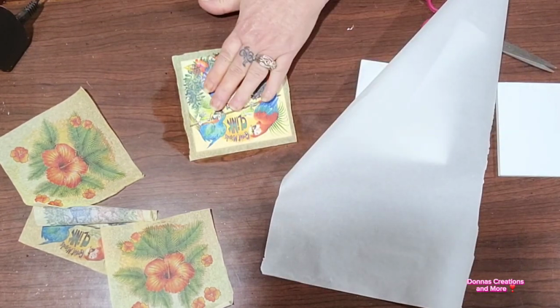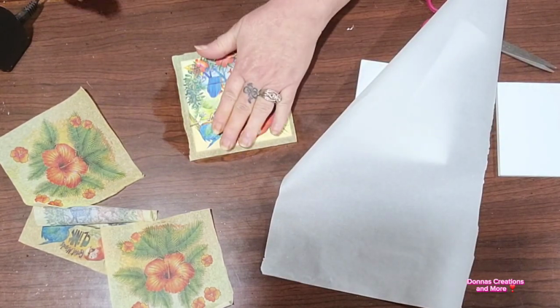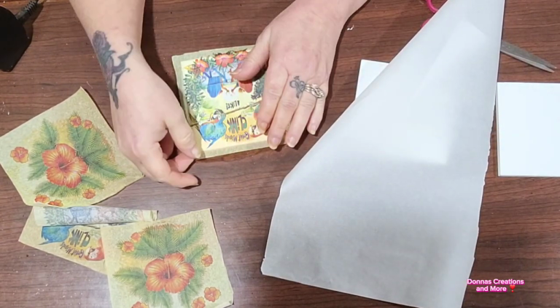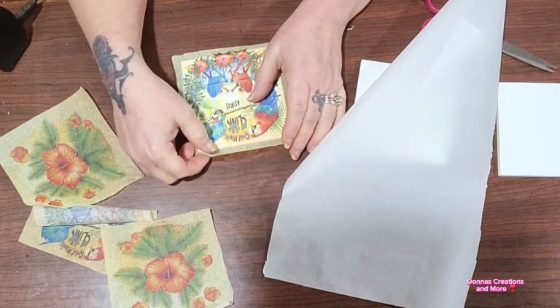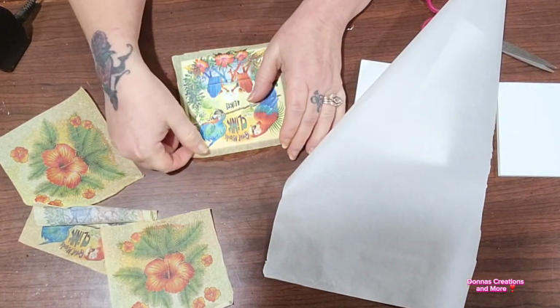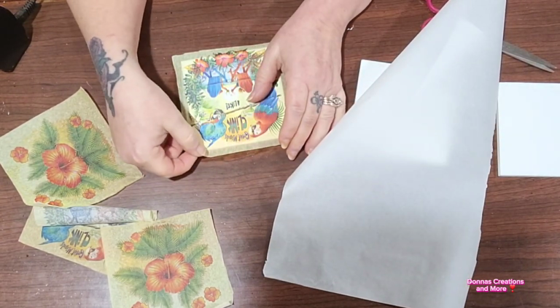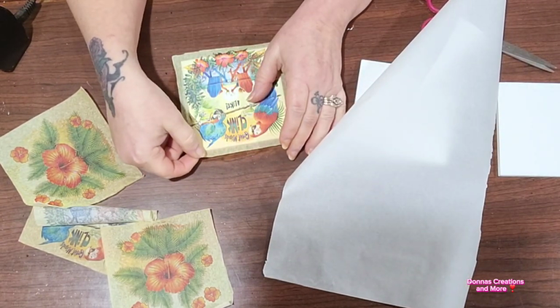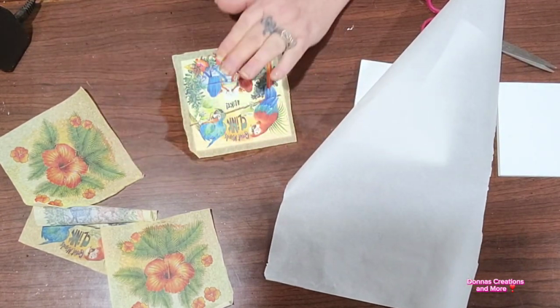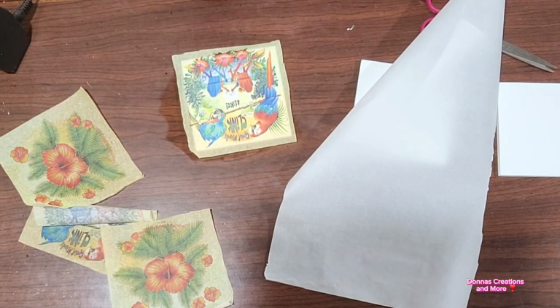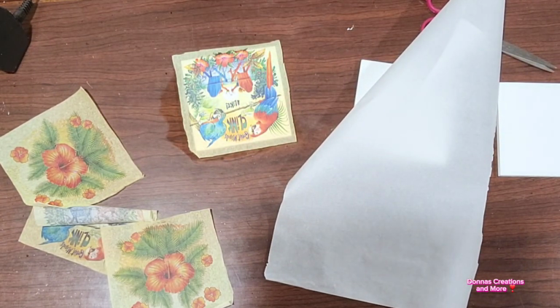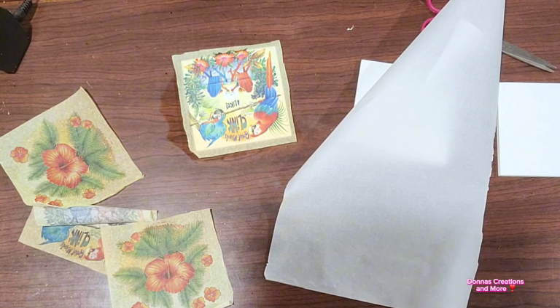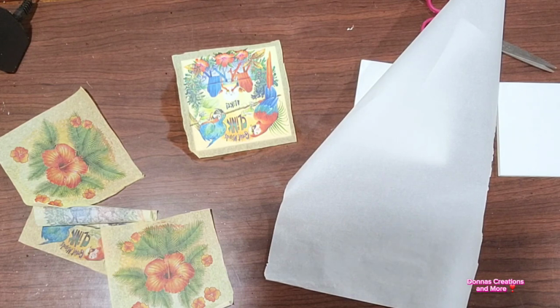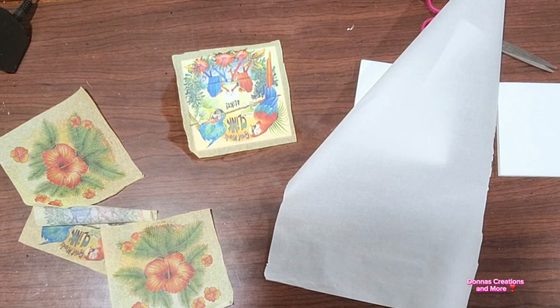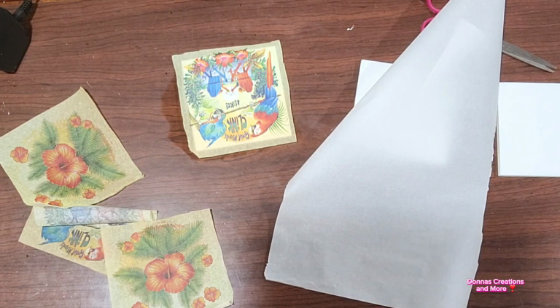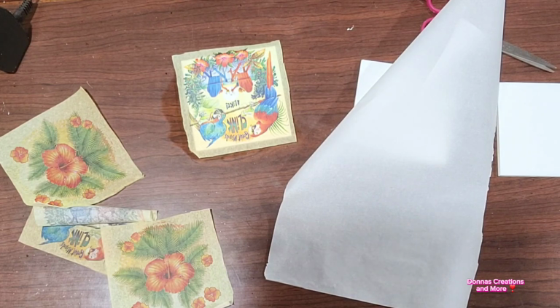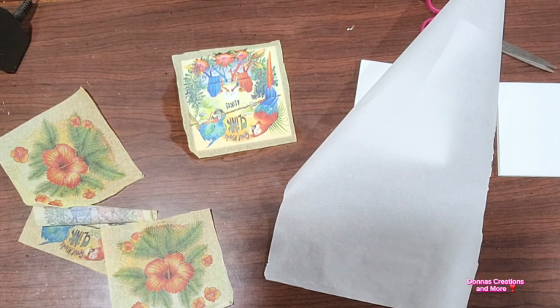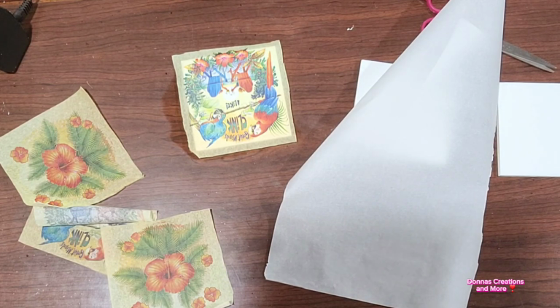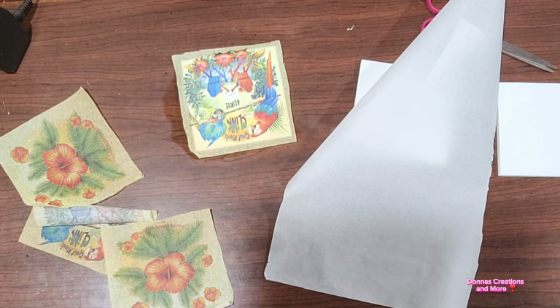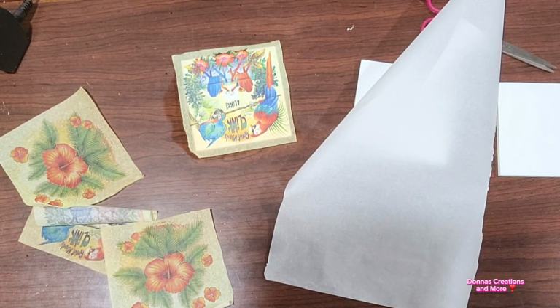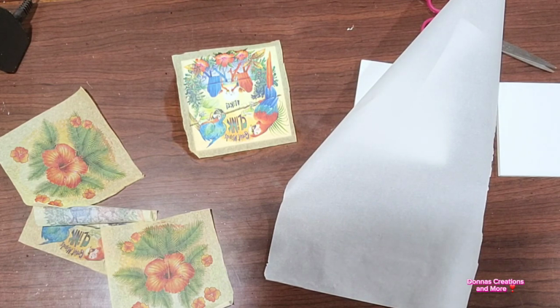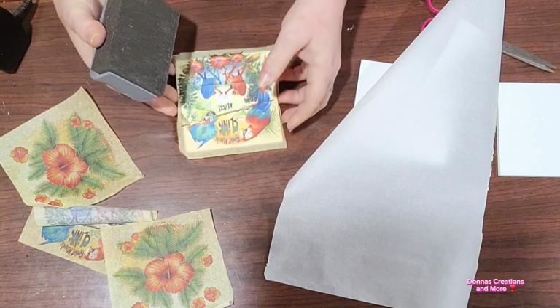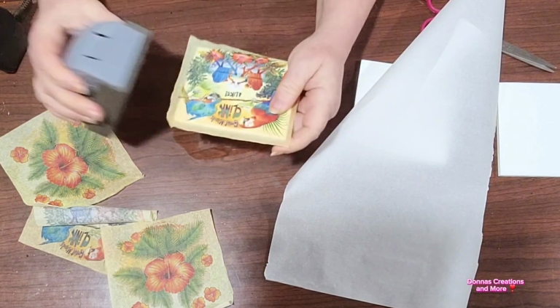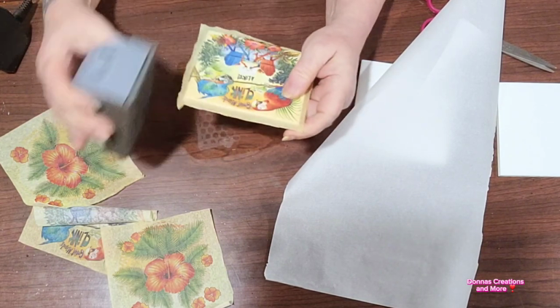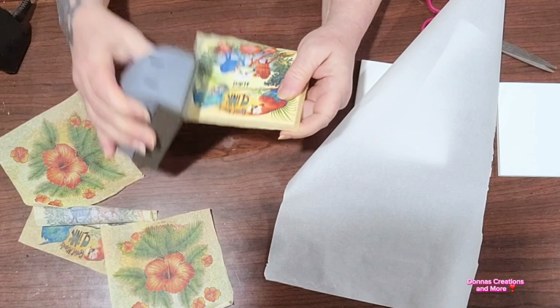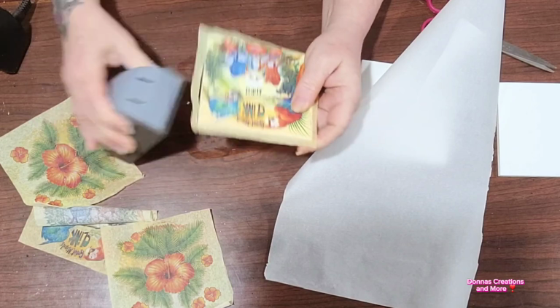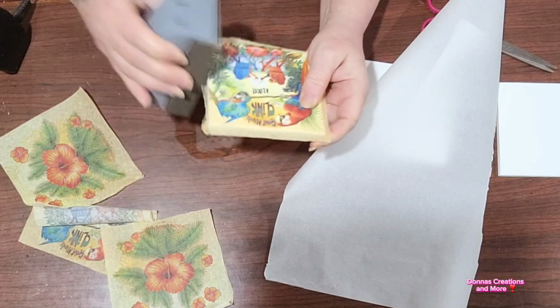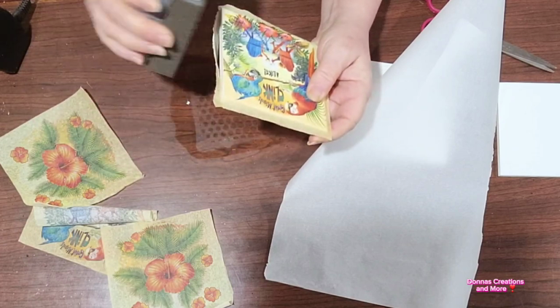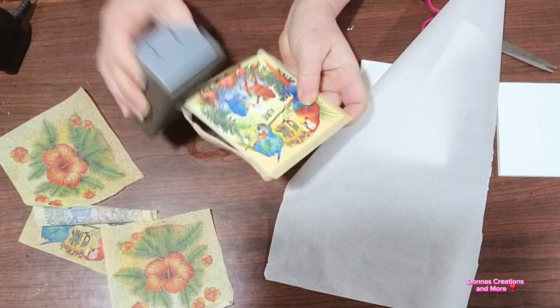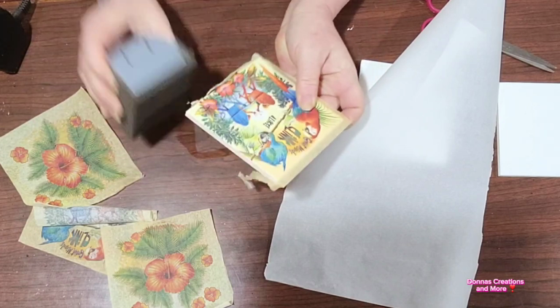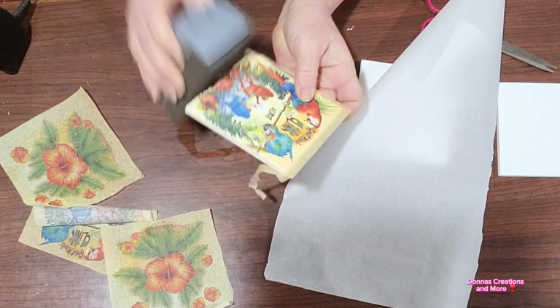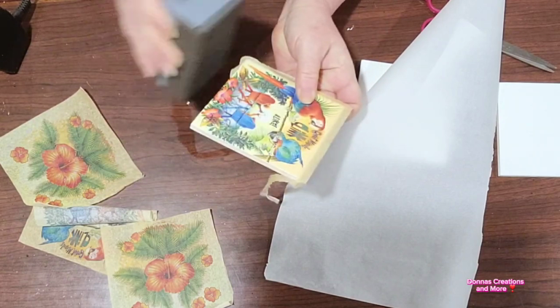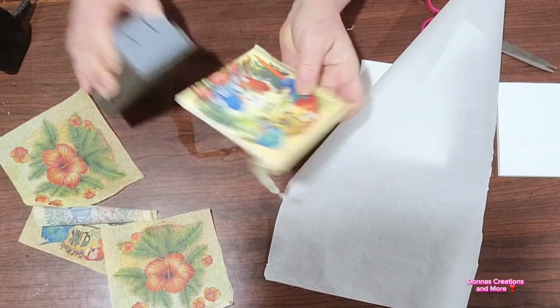Then I take a piece of parchment paper and my handy dandy cheap little seven or eight dollar iron I got off Amazon, and I'm going to iron it on. This was my first time ever doing this — I have to thank my friend Maxine, another YouTuber, for showing me how to do this on one of her videos. Thank you Maxine! It does work — no crinkles, no nothing. The iron heats up the Mod Podge and the napkin sticks.